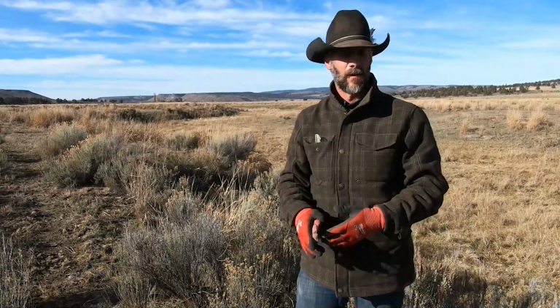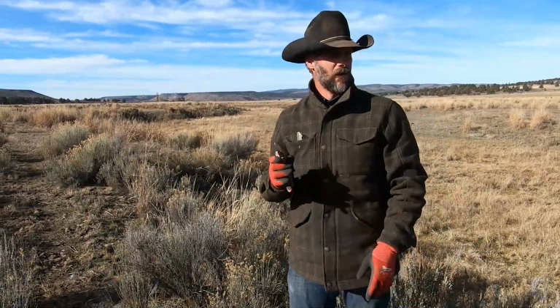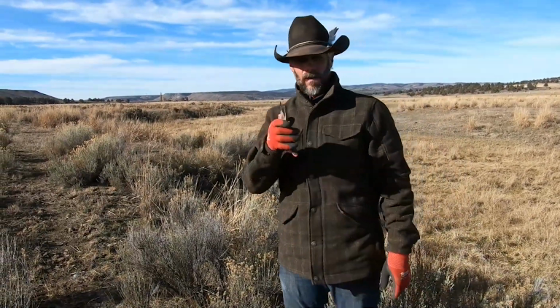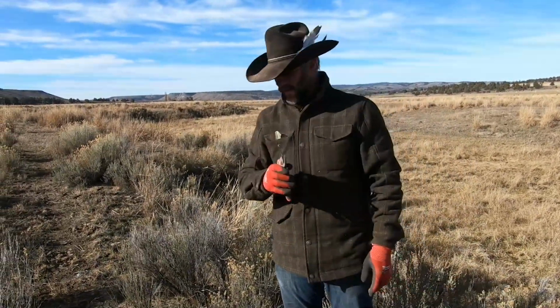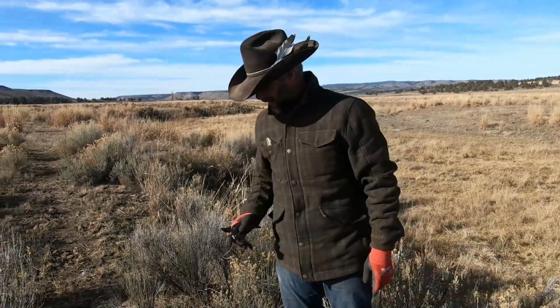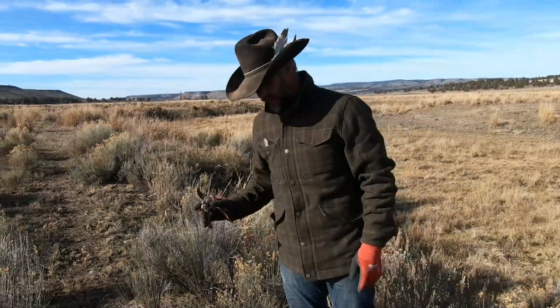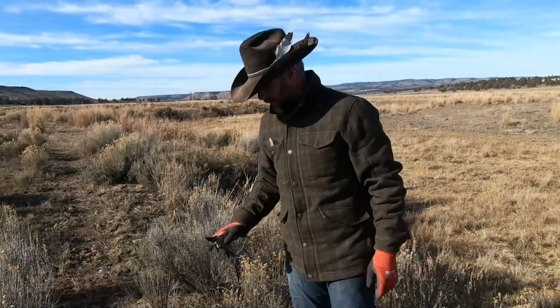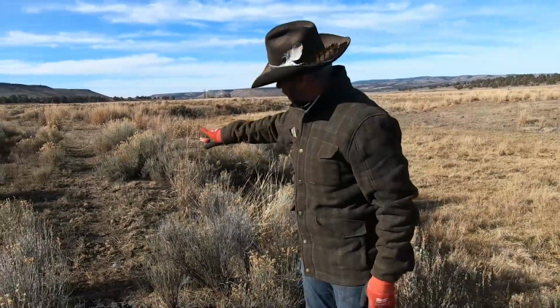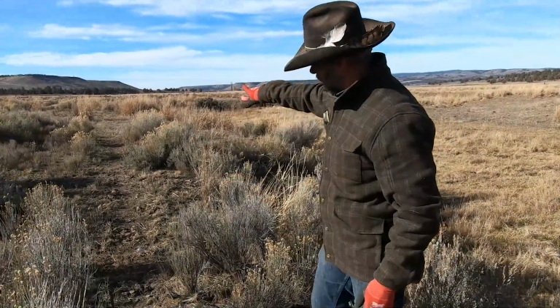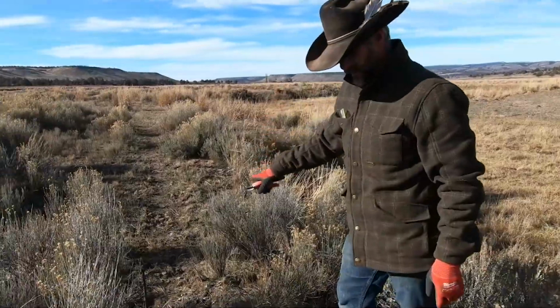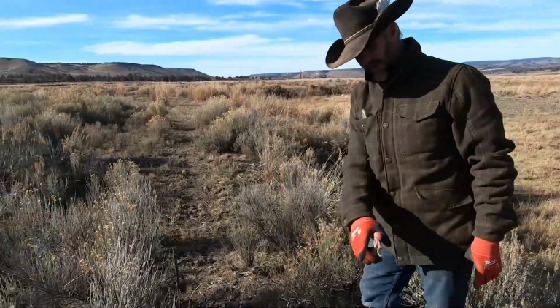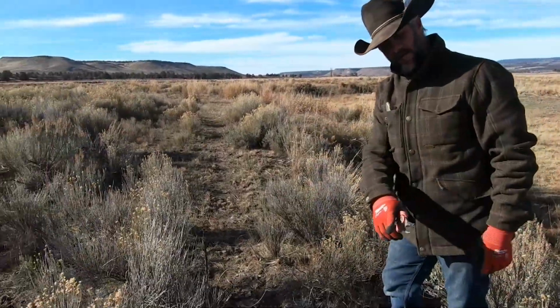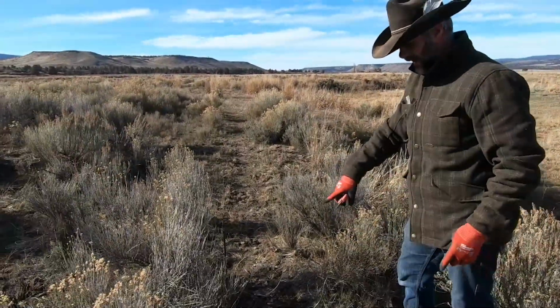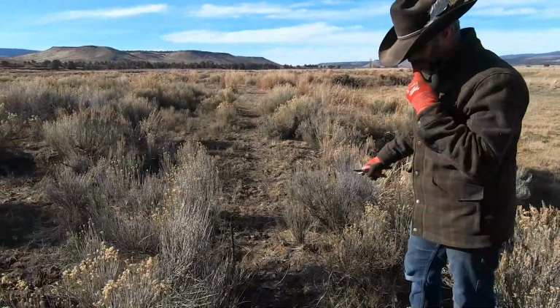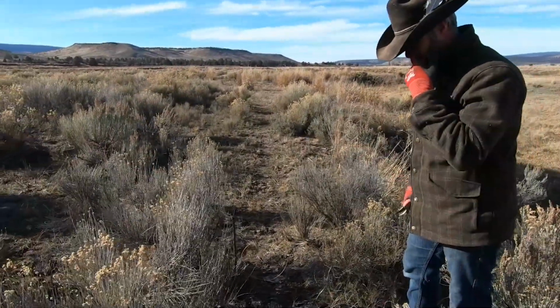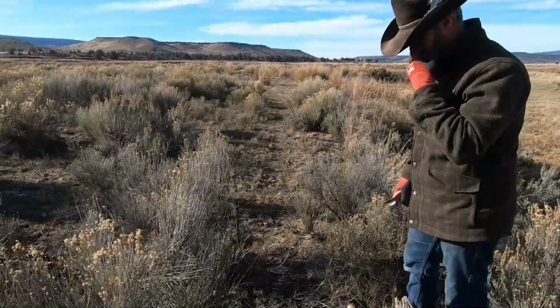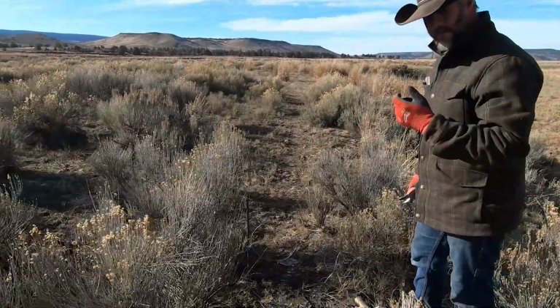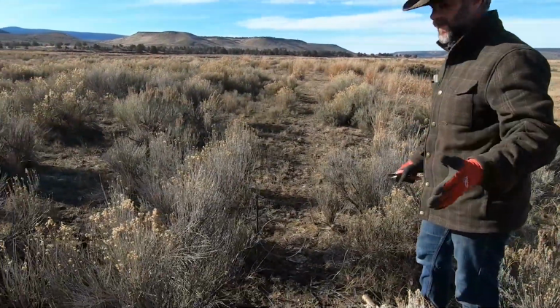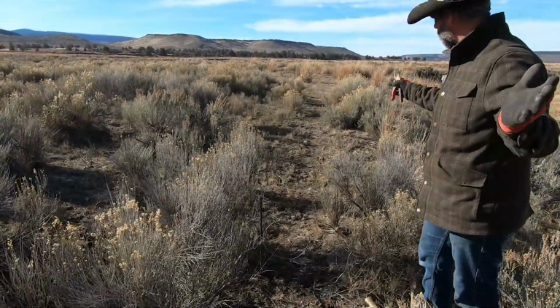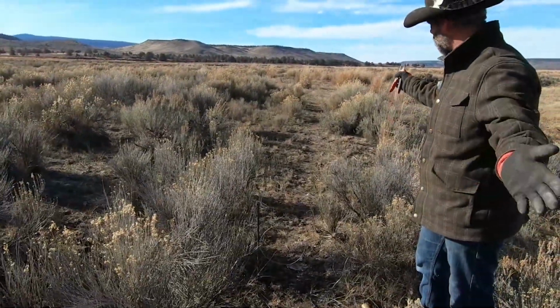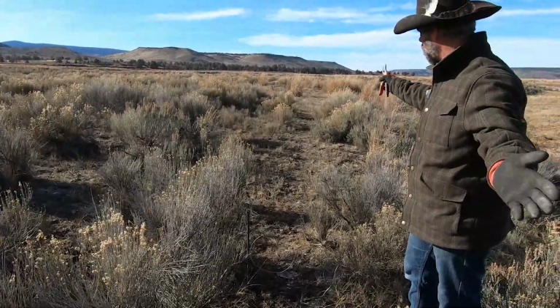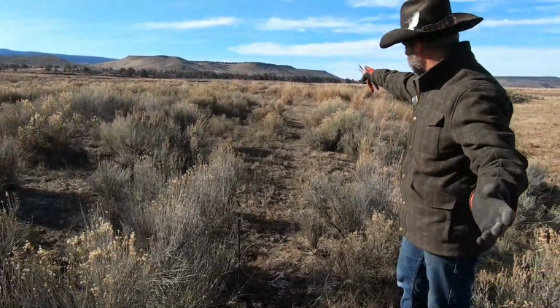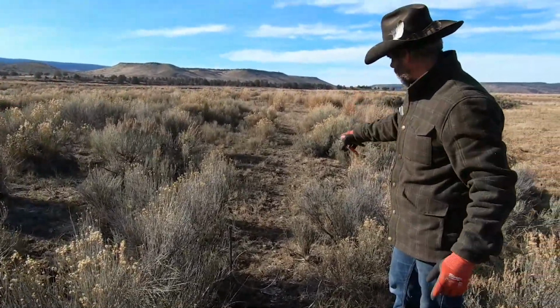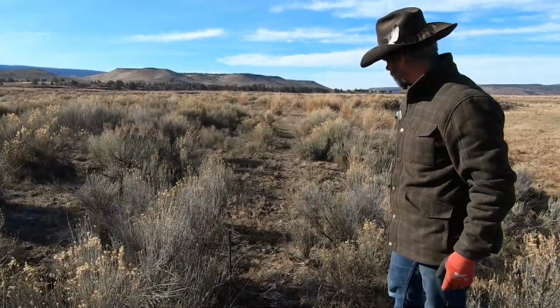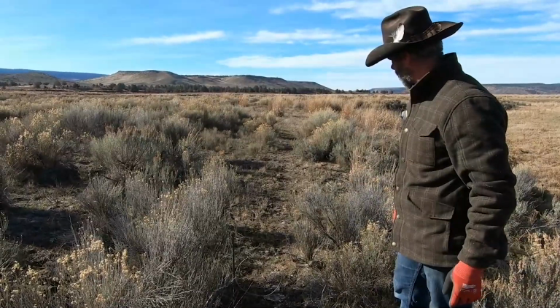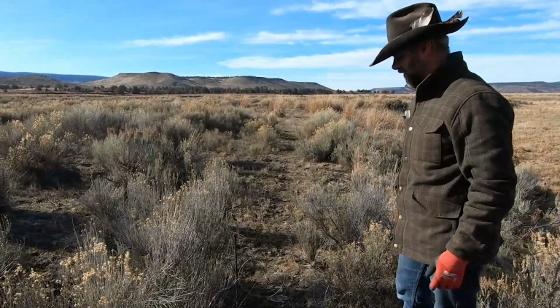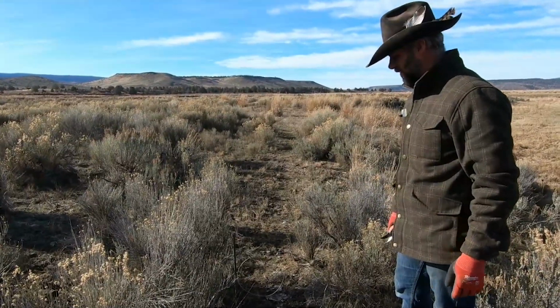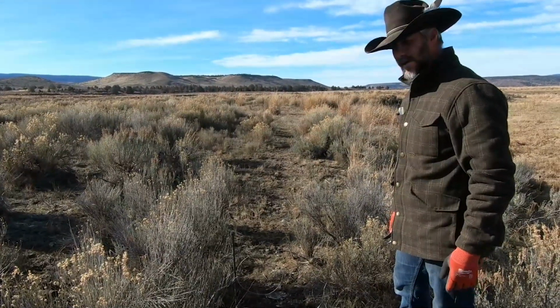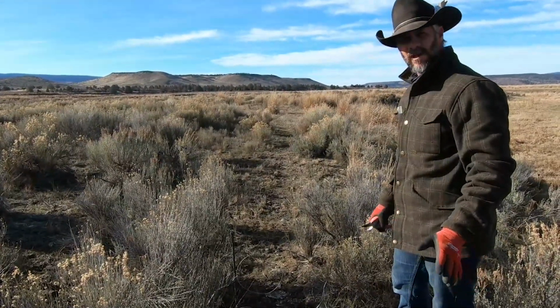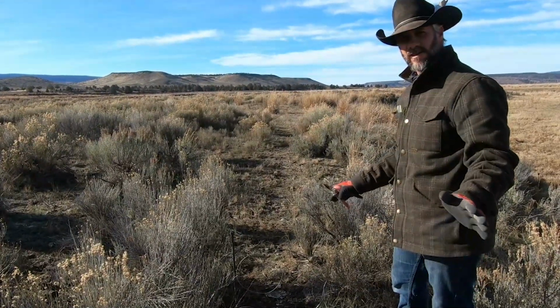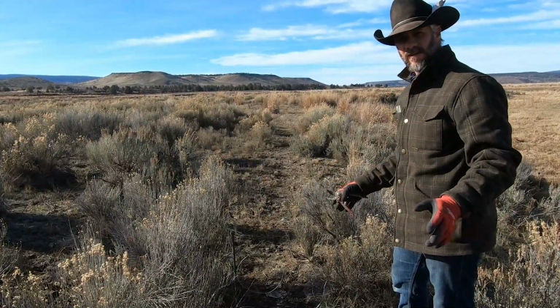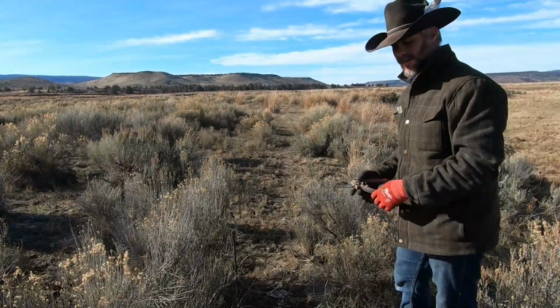So right here I've got a perfect trail. I've got this coyote sign coming down this trail, but it's way too open as you look down through there. You can see there's not enough brush to conceal this snare.